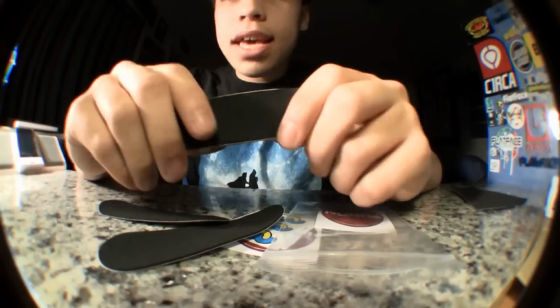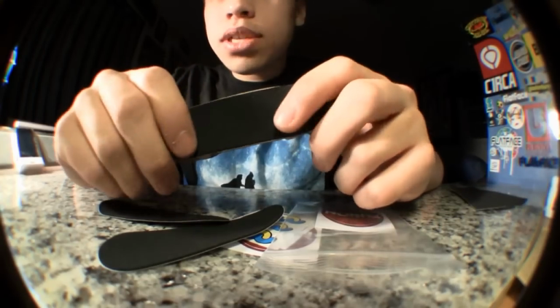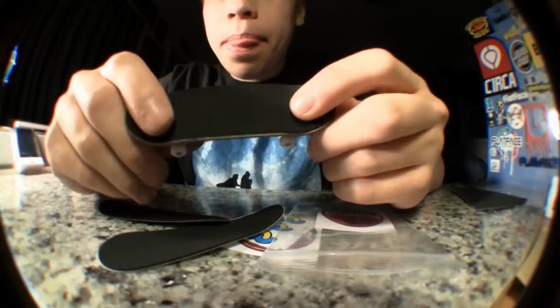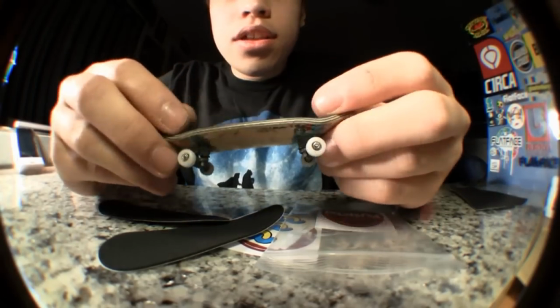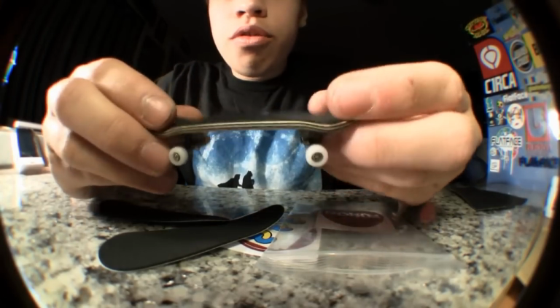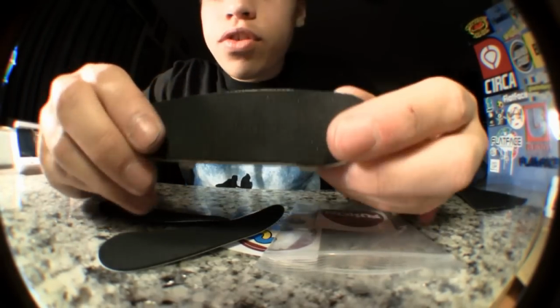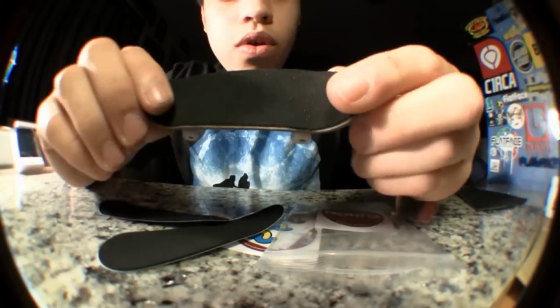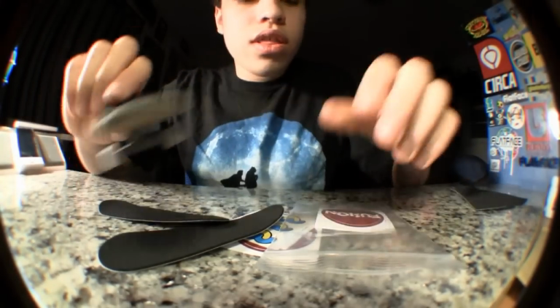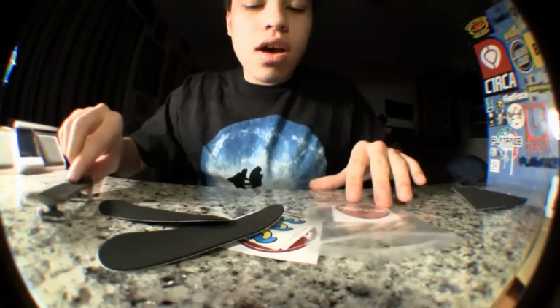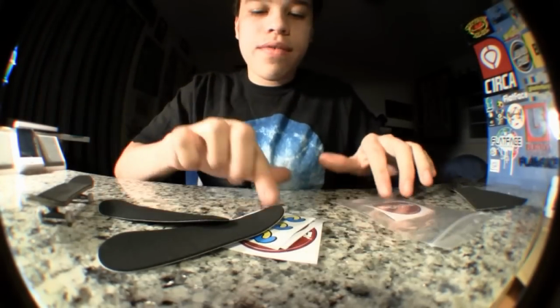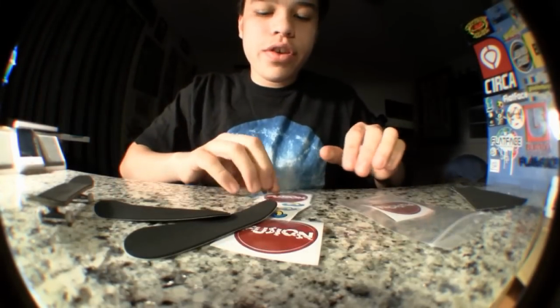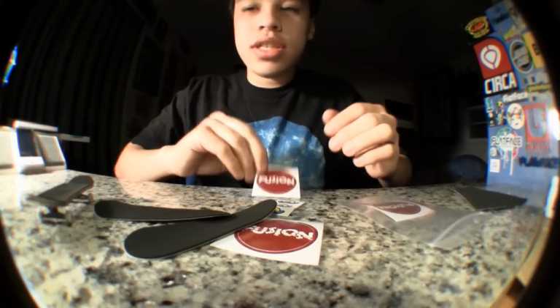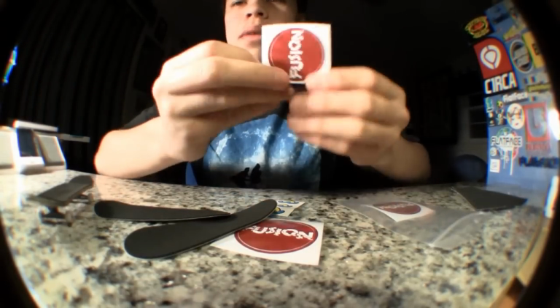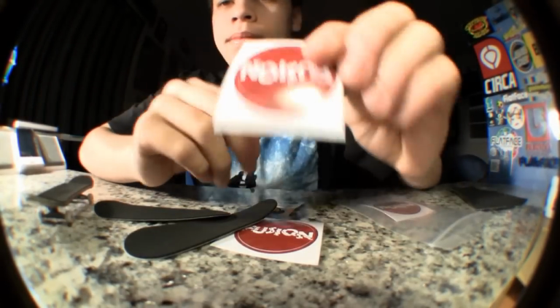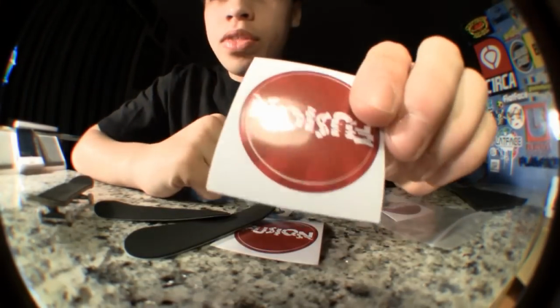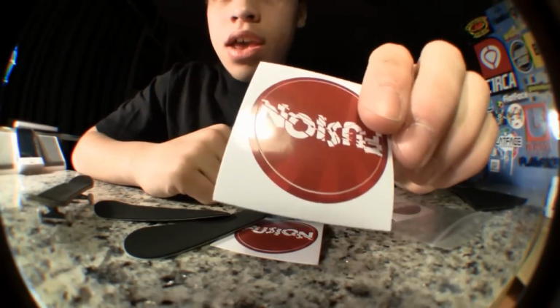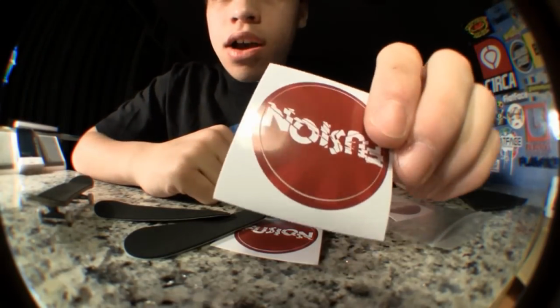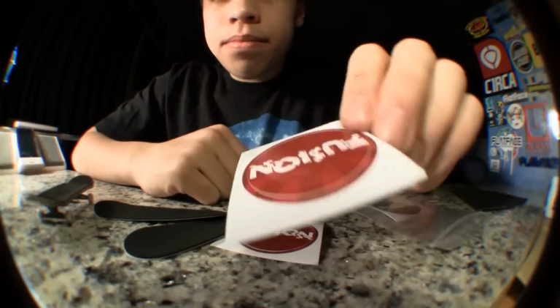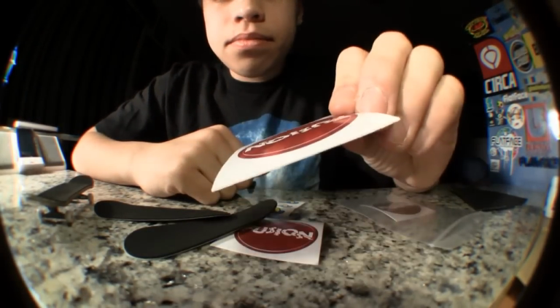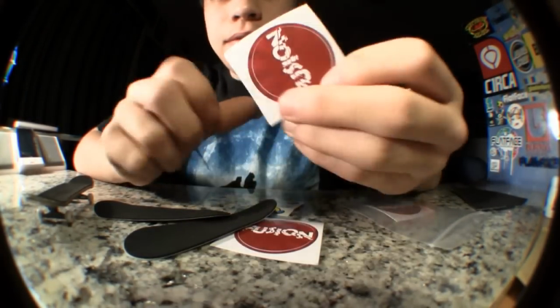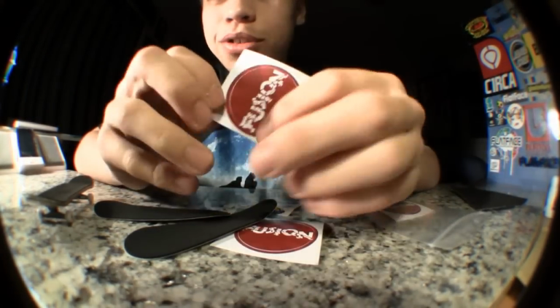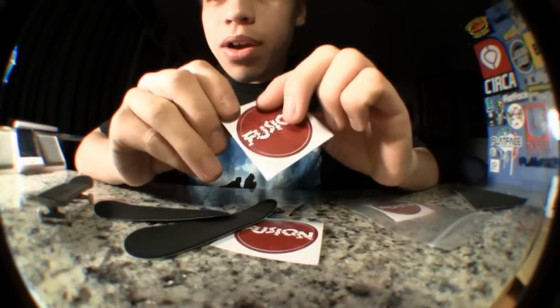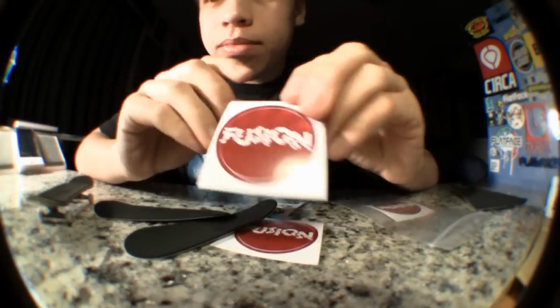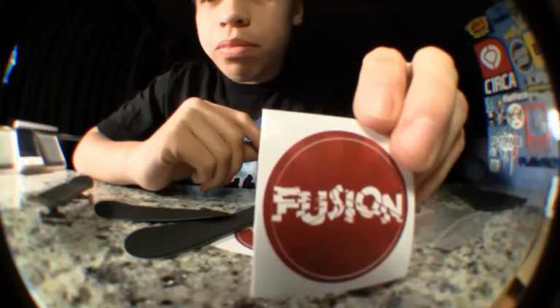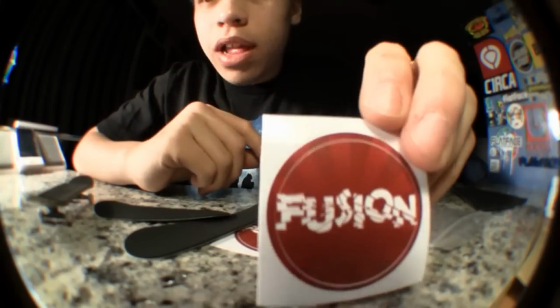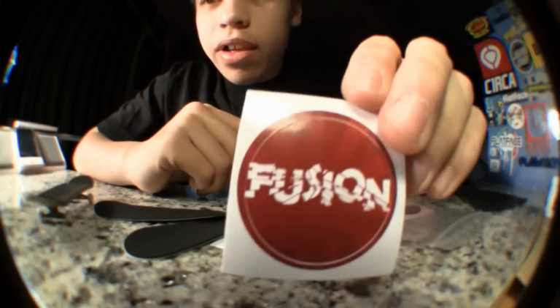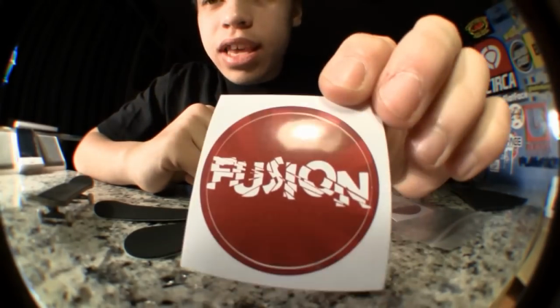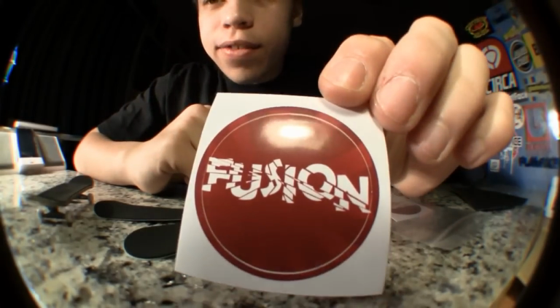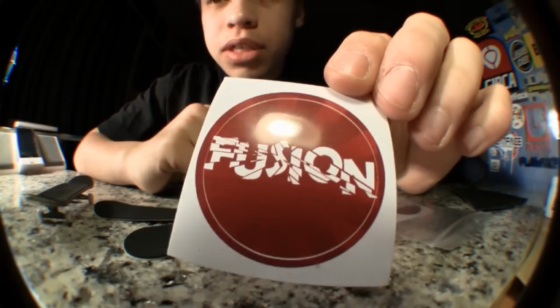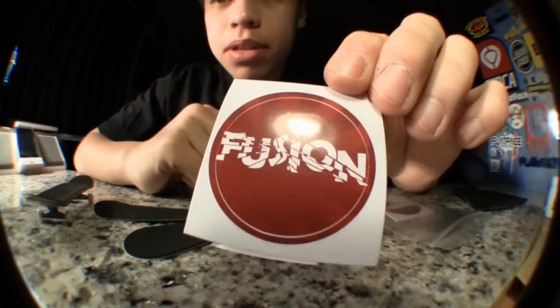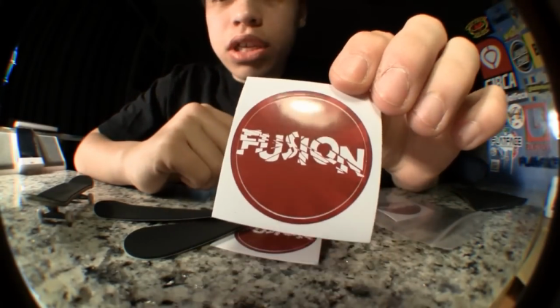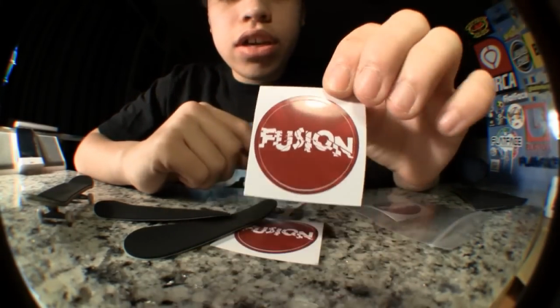Hey guys, what's up? Doing a review on the Fusion Tape. Yeah, the Fusion Tape — it's really good.